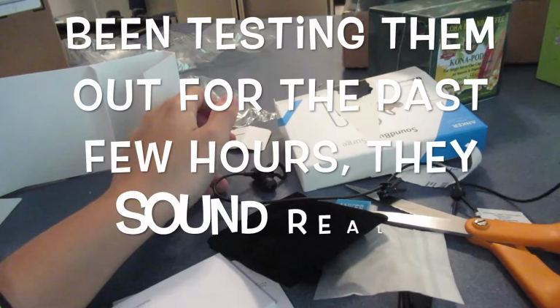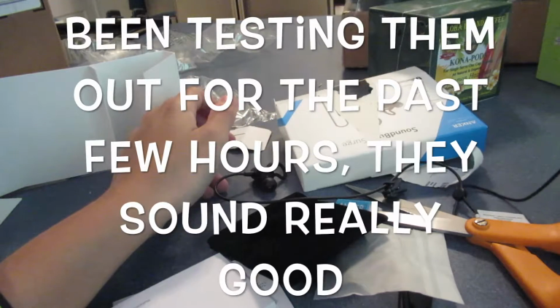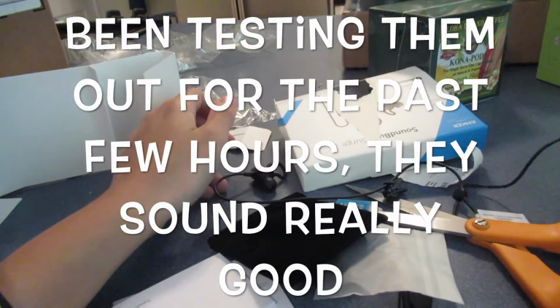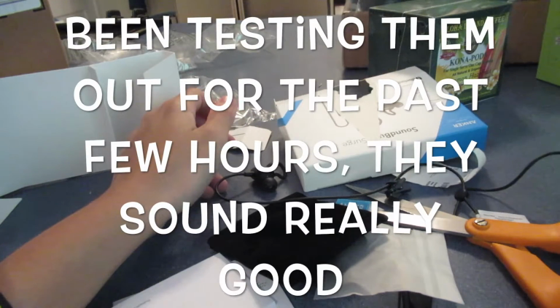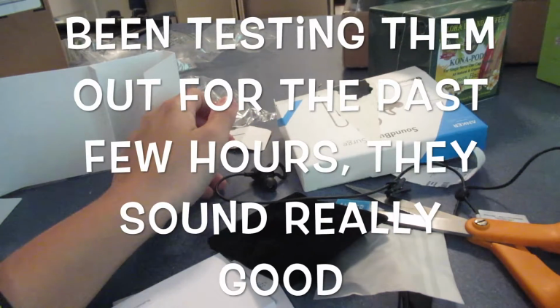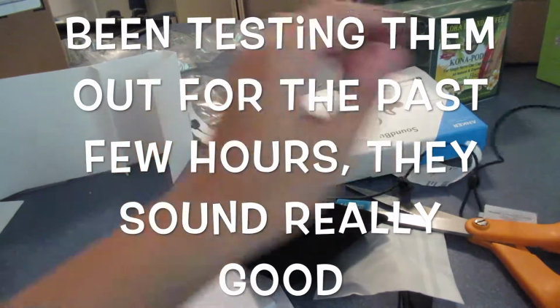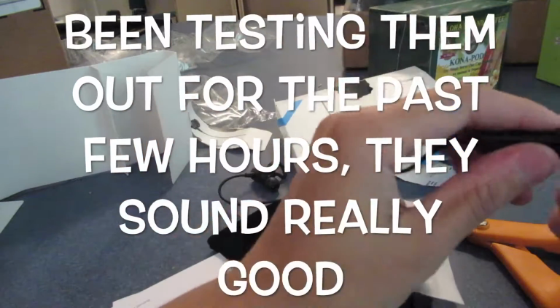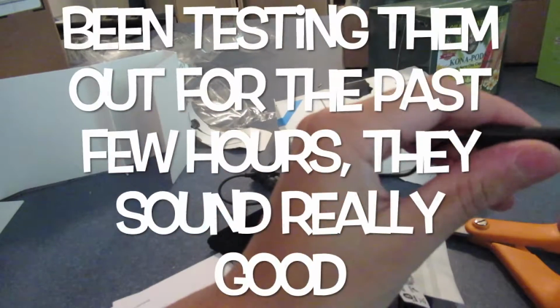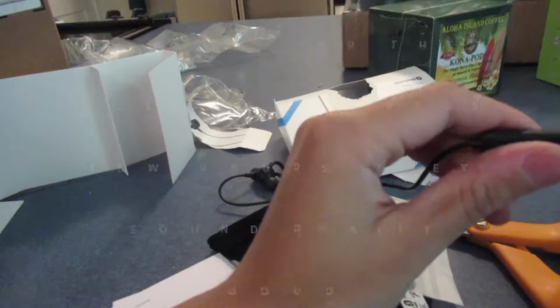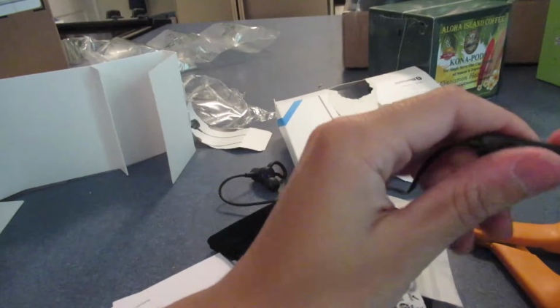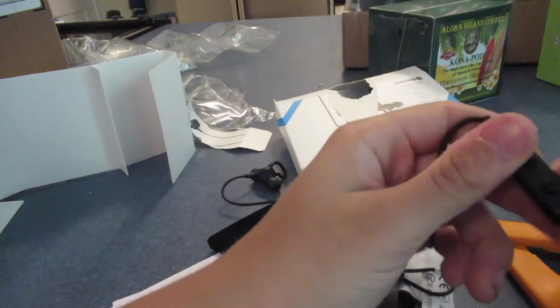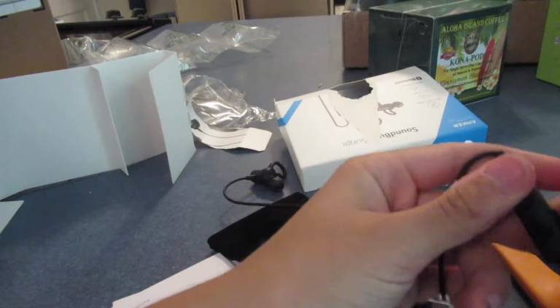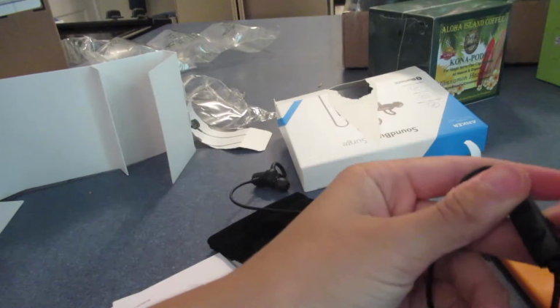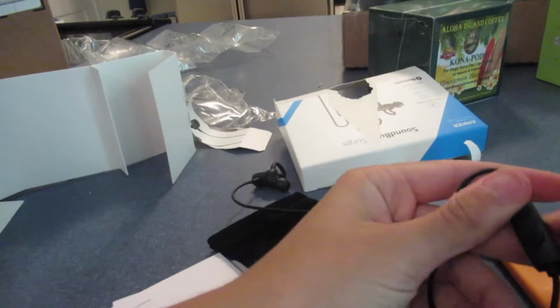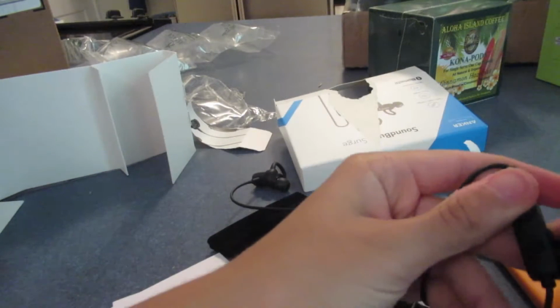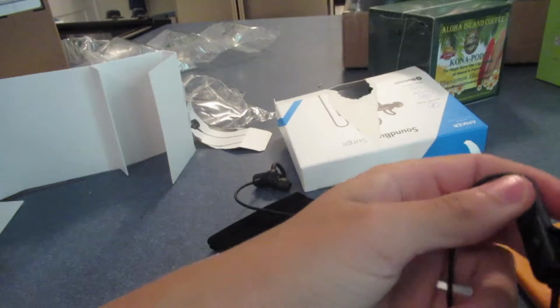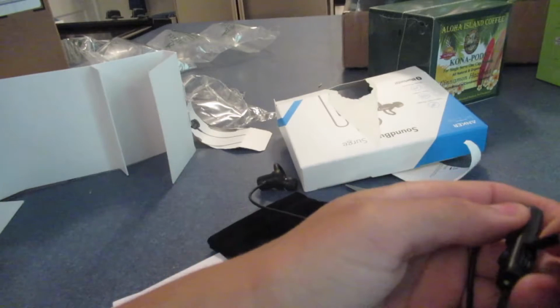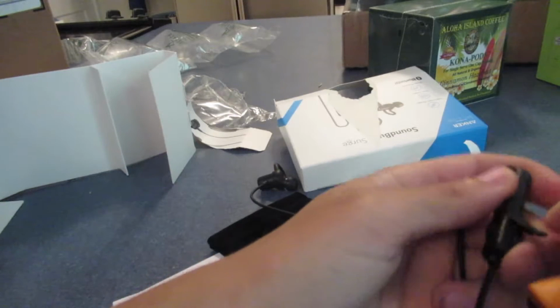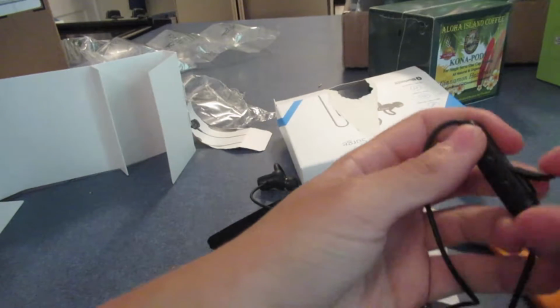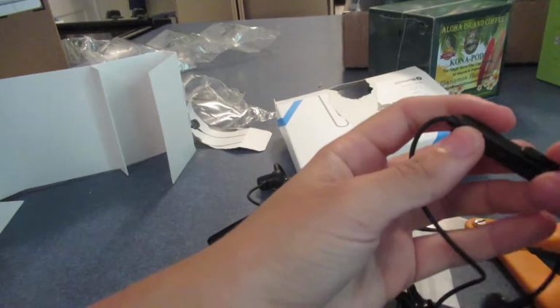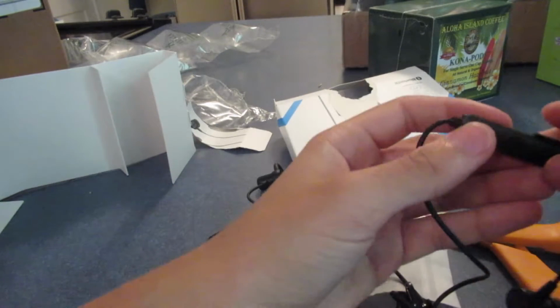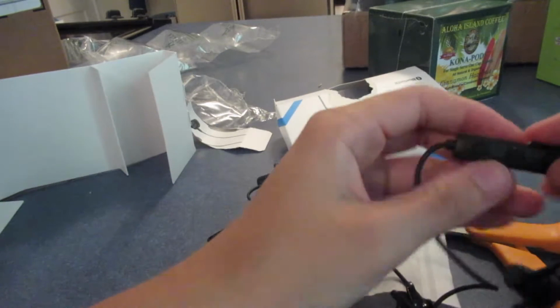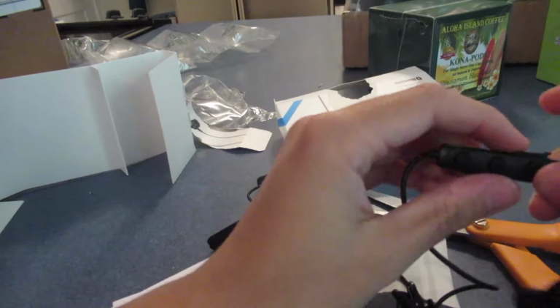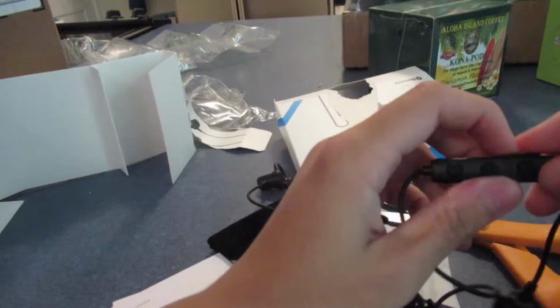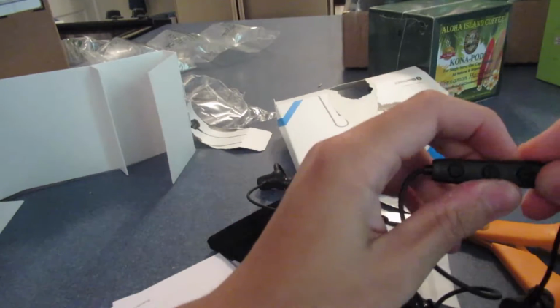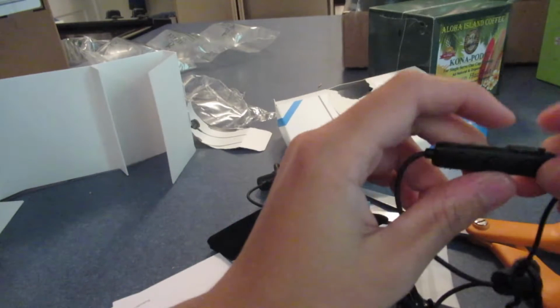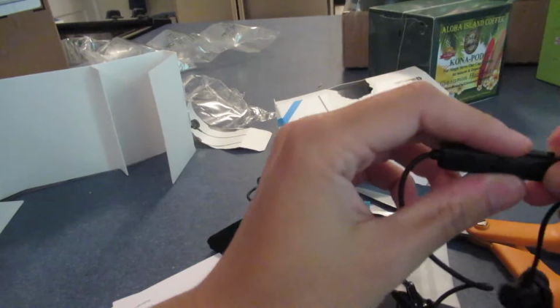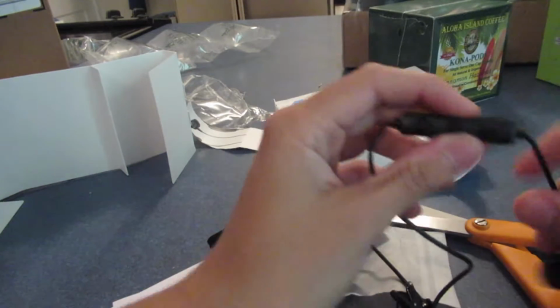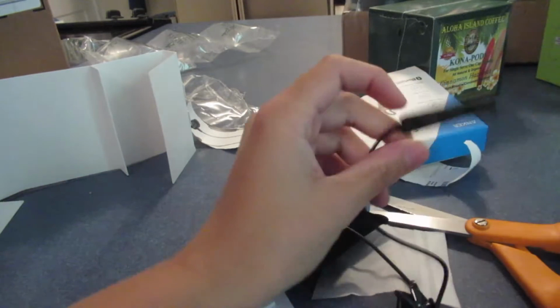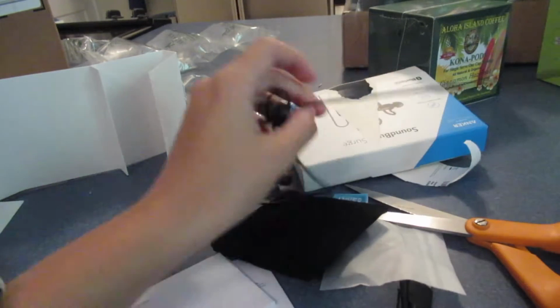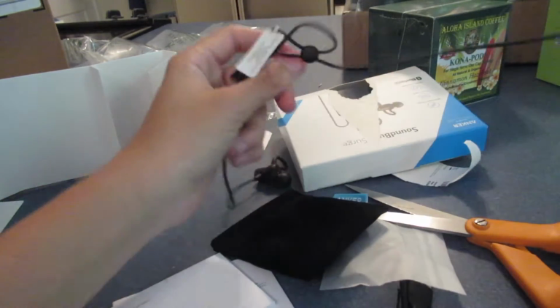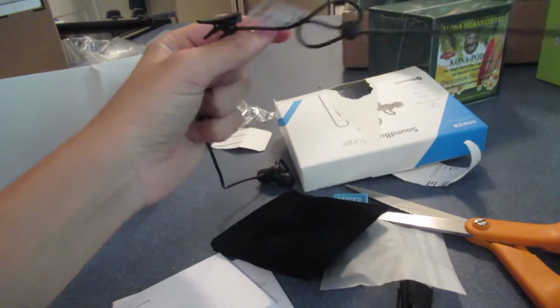Oh, there's a little flap over the micro USB port — that's what makes them waterproof. Alright, that's nice.